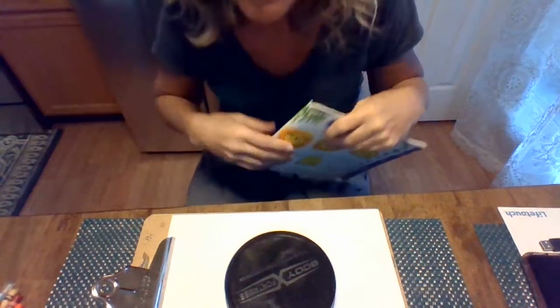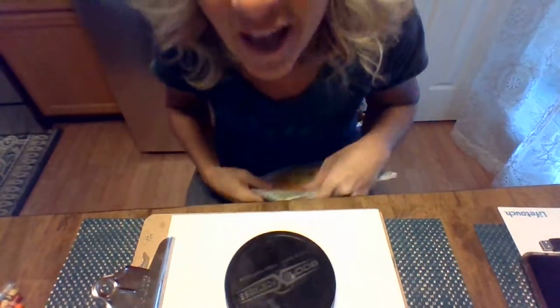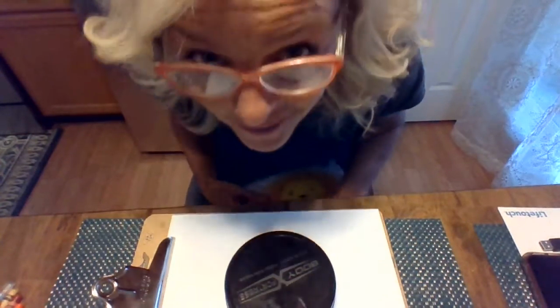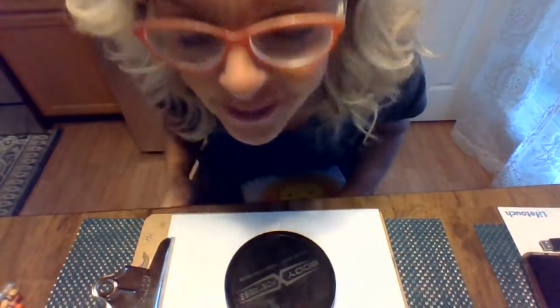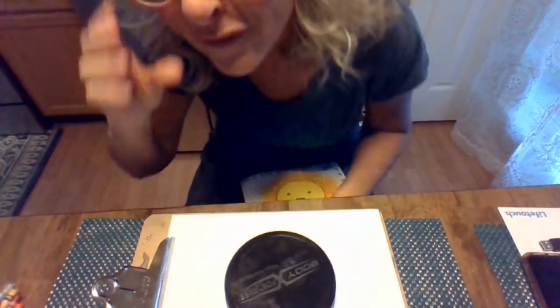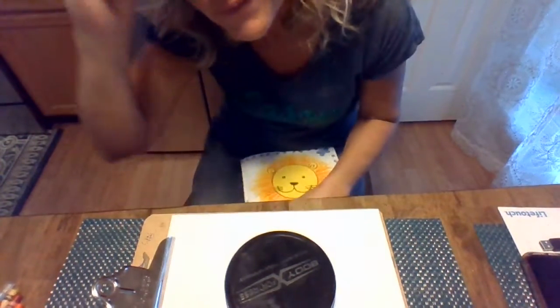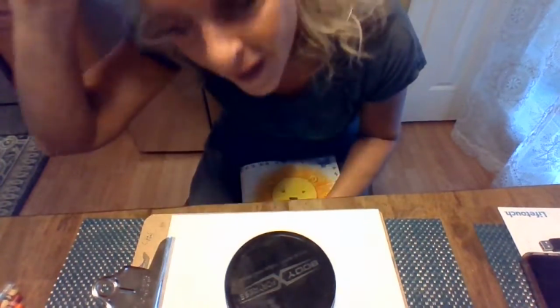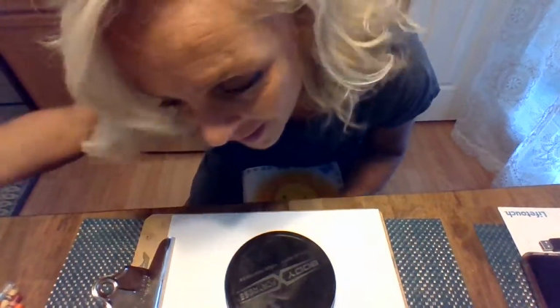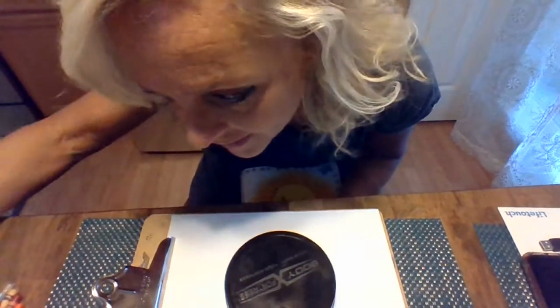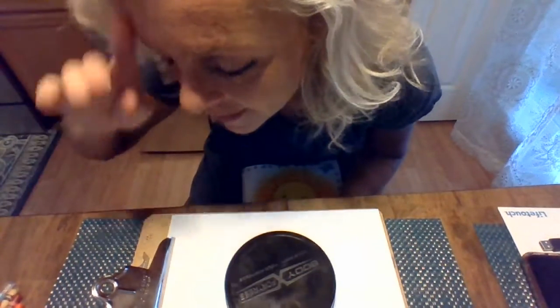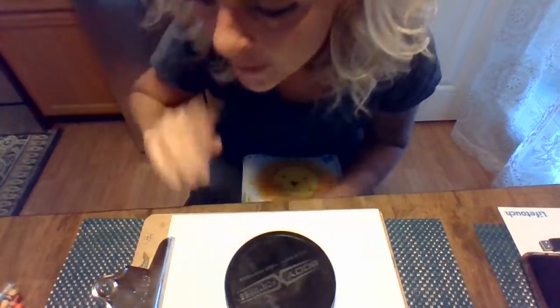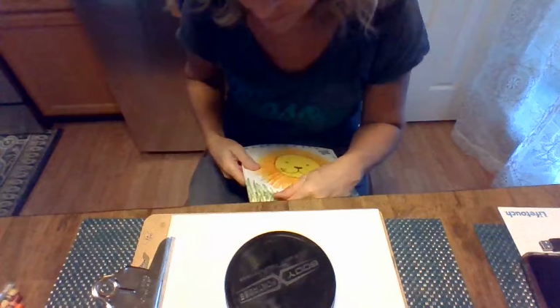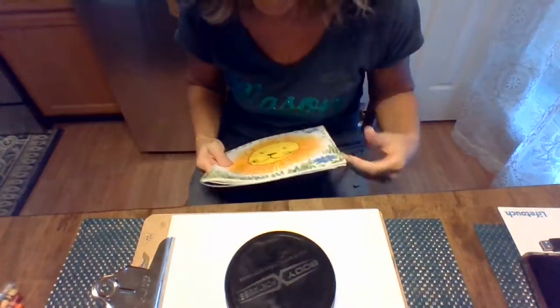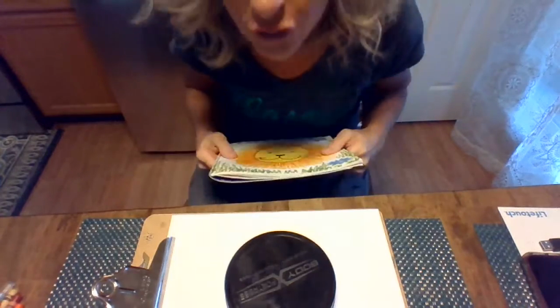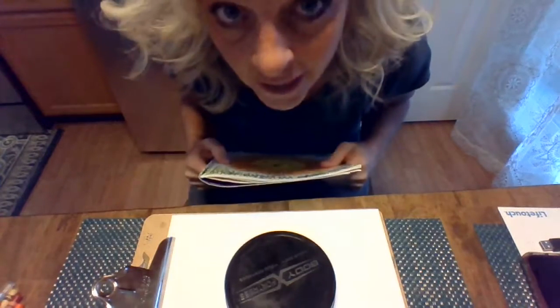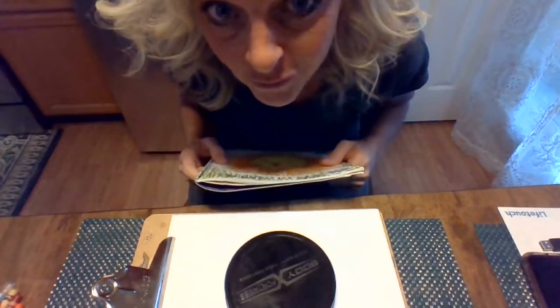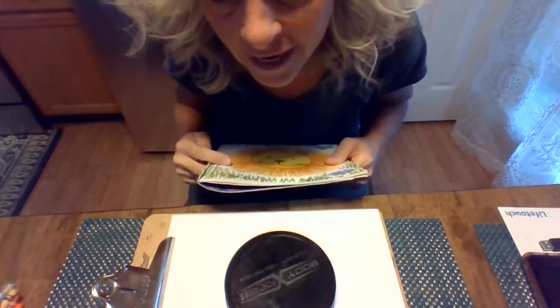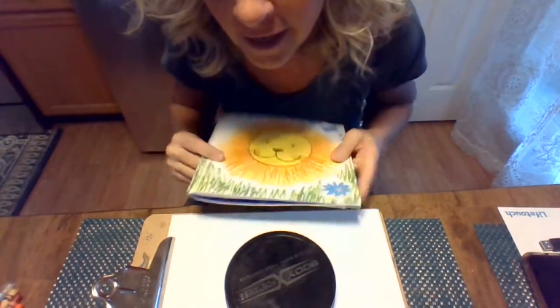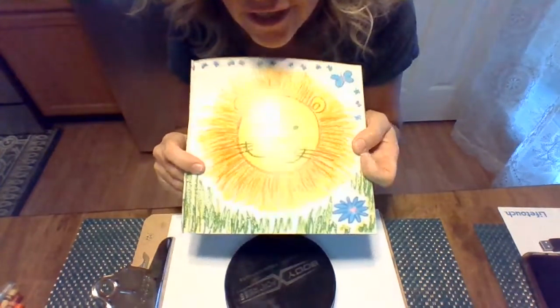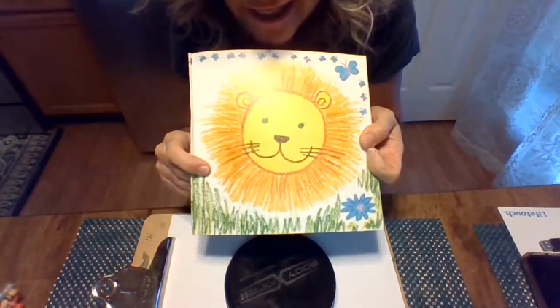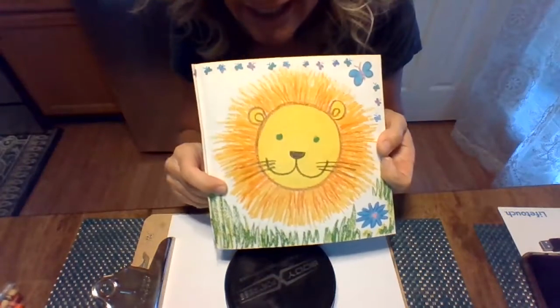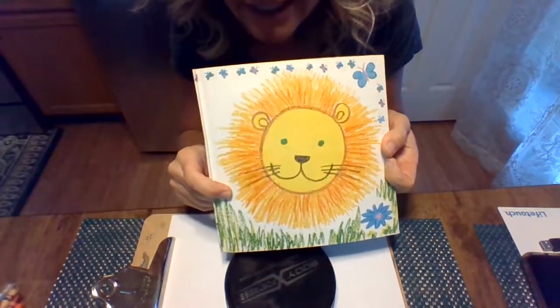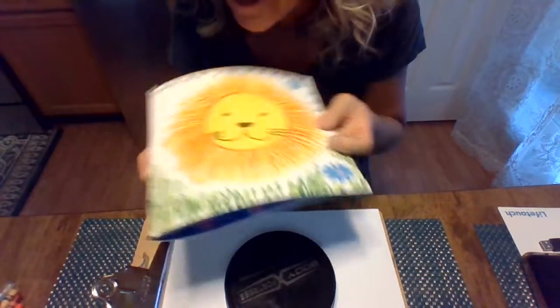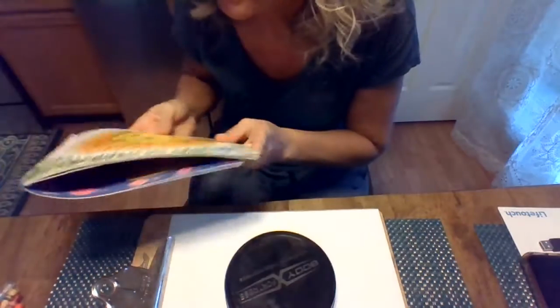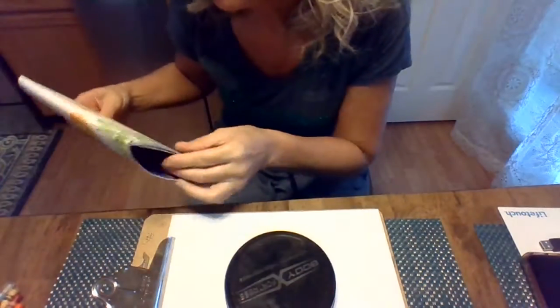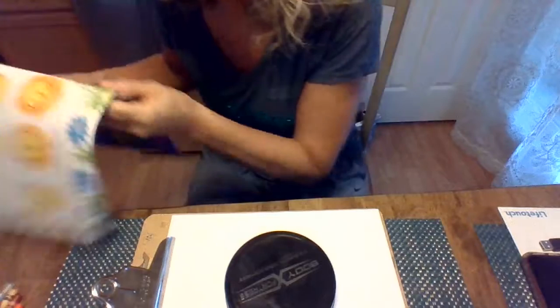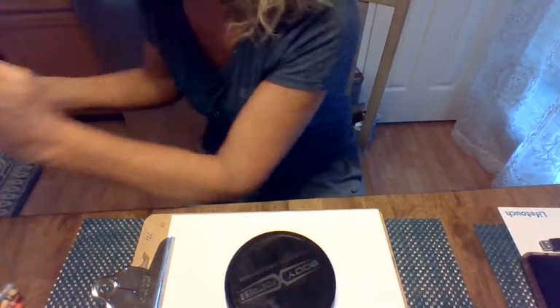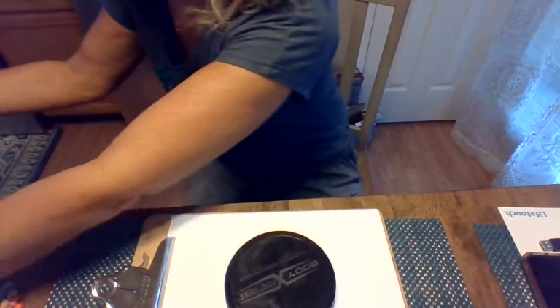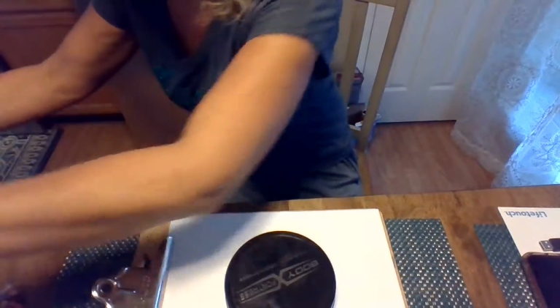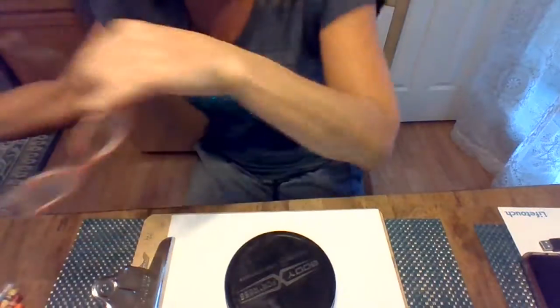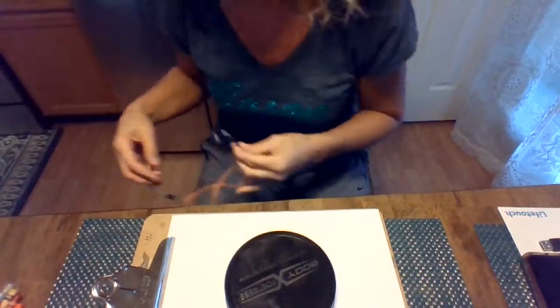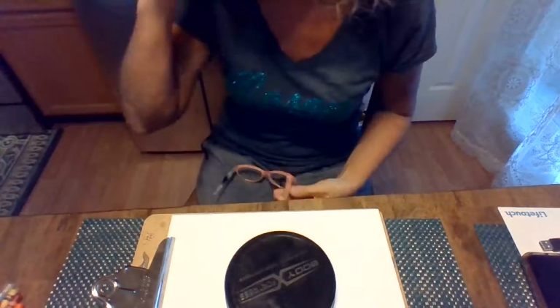Hey guys, it's Mrs. Bradford. I am going to draw a lion with you today. It's gonna look like this, and it's really simple, basically out of shapes.